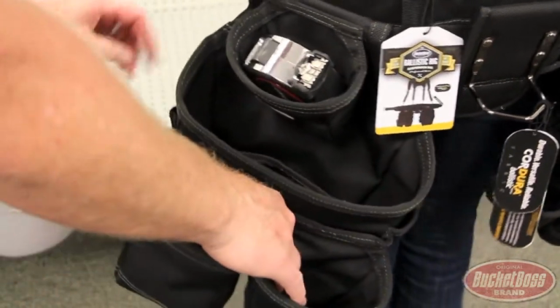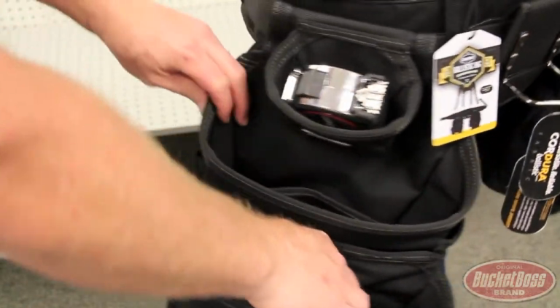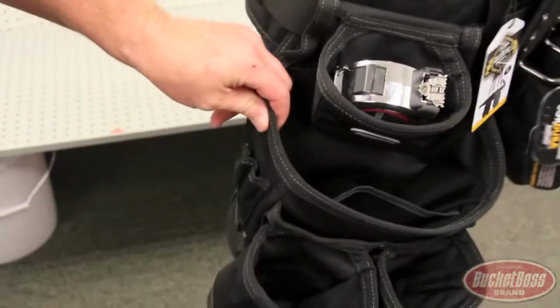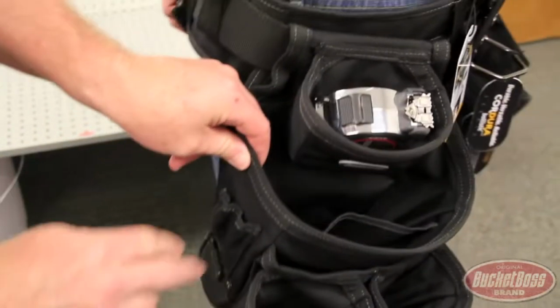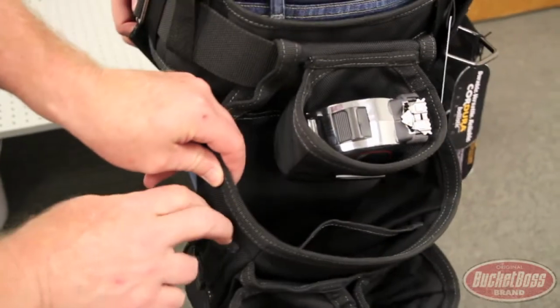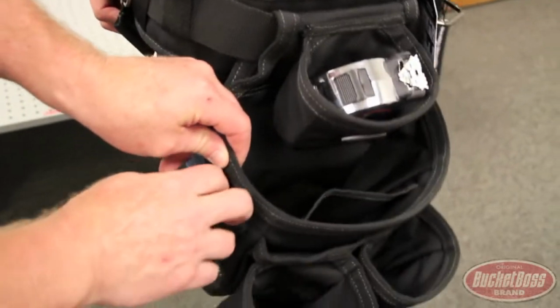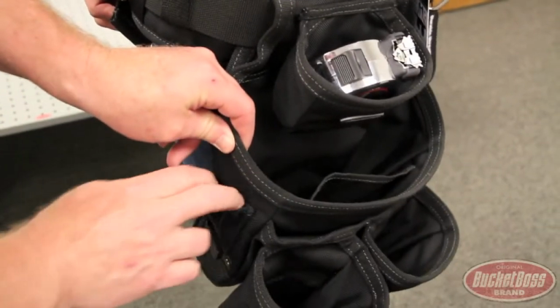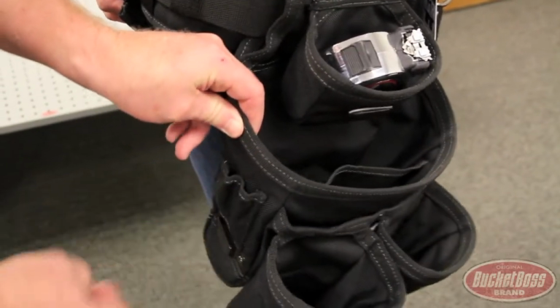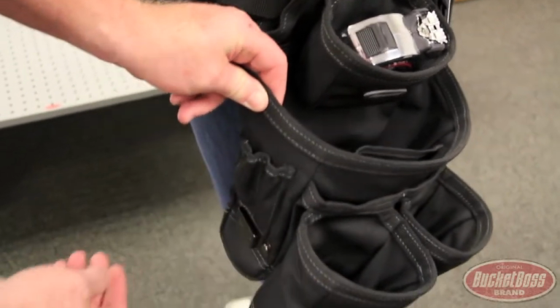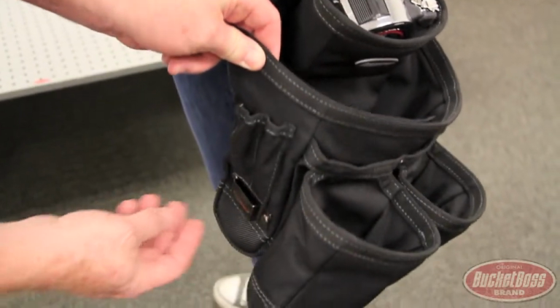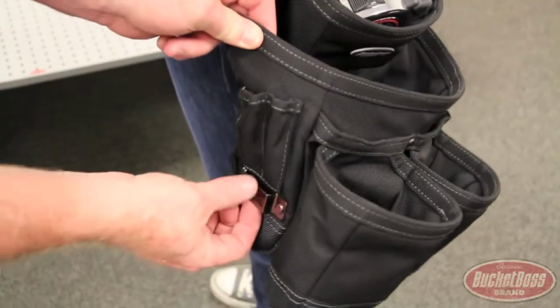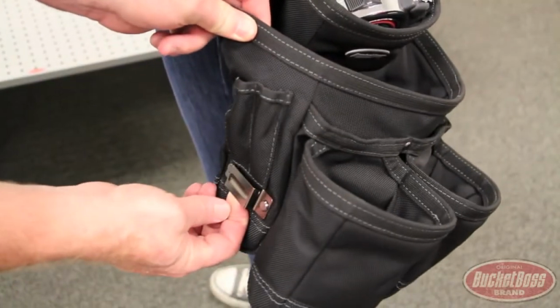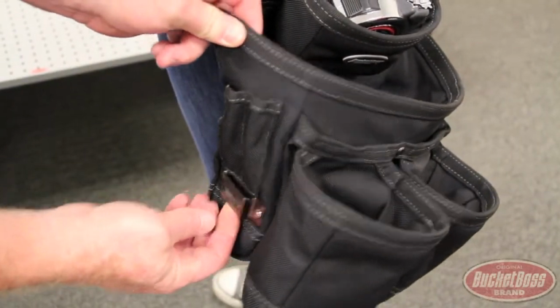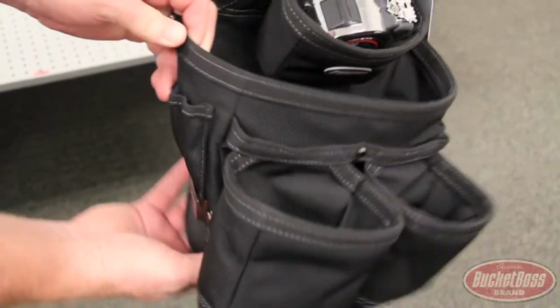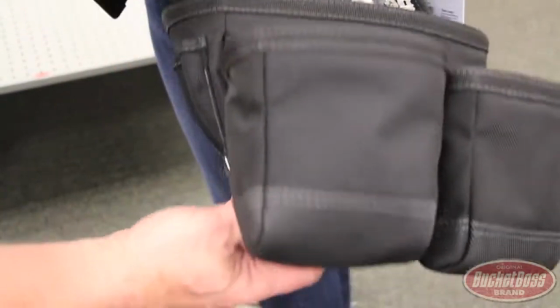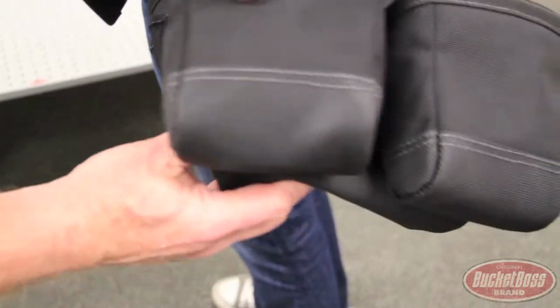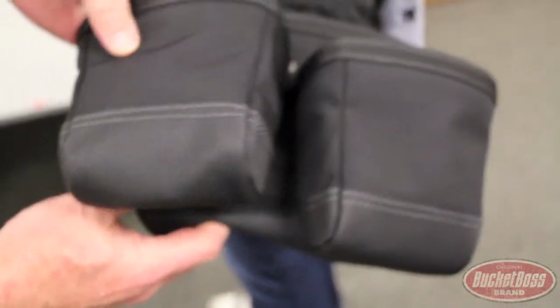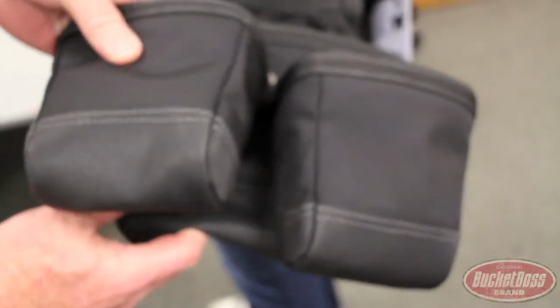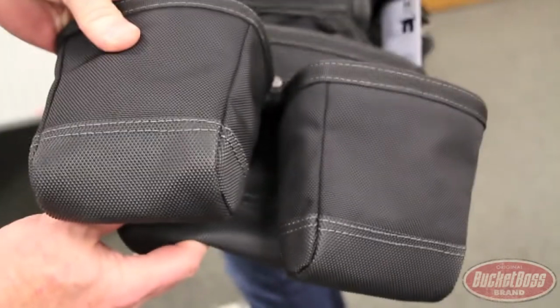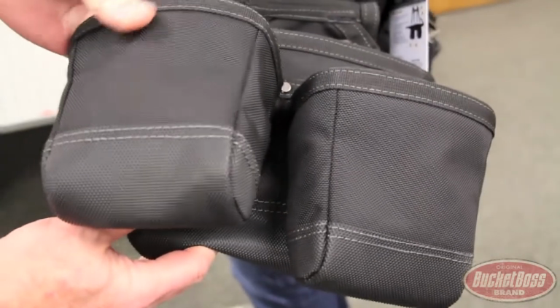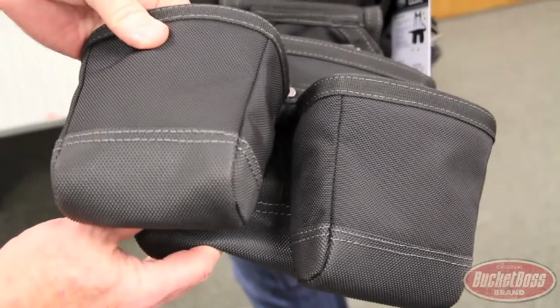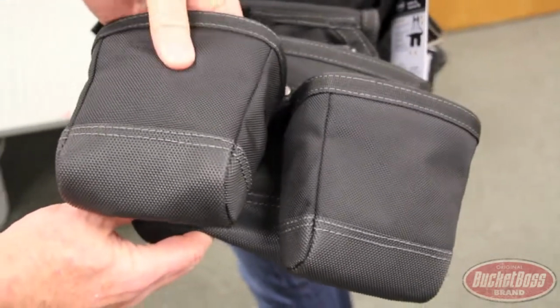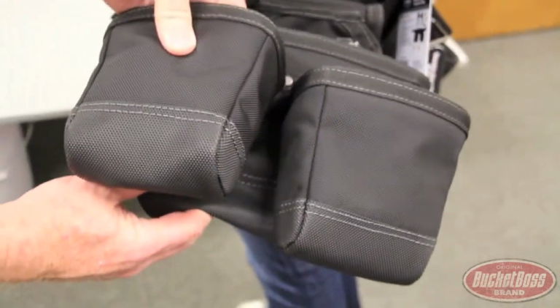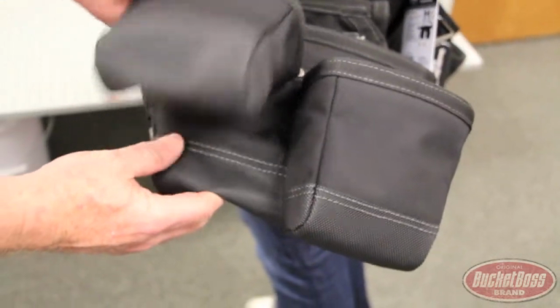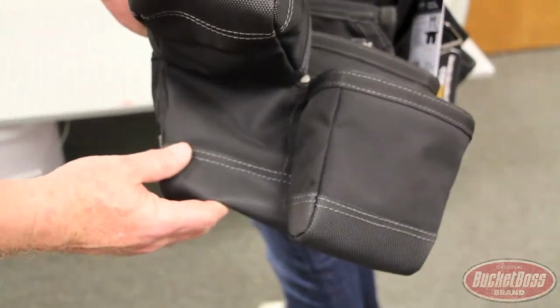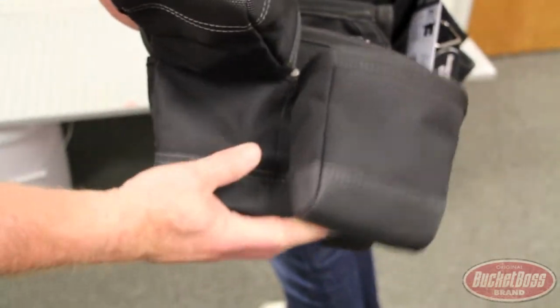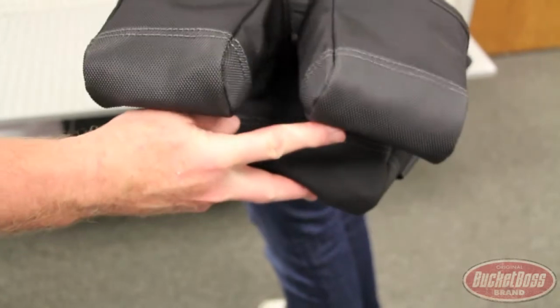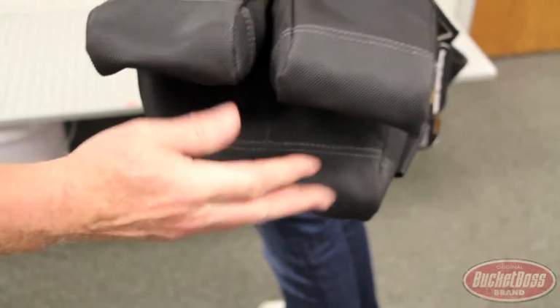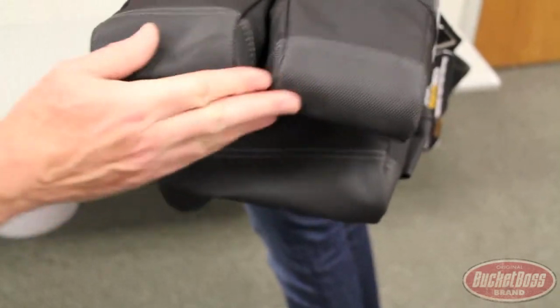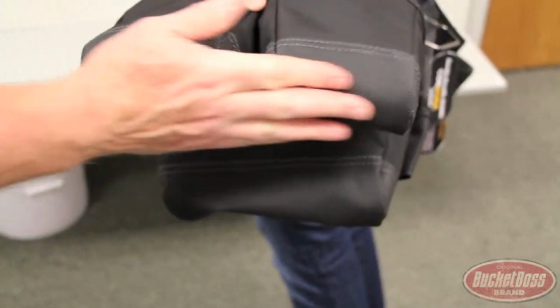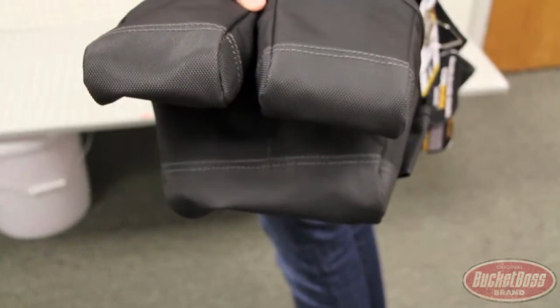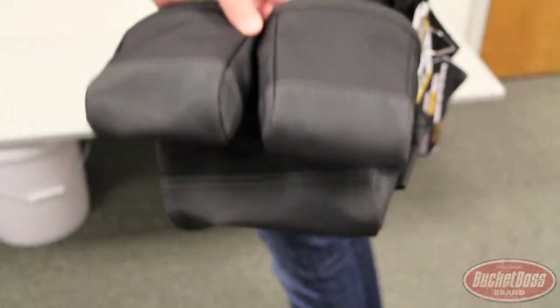Keep going around: nail sets, pencils, metal tape clip. All of this is 1680 ballistic nylon, double layered with foam. And then the bottoms are reinforced with a diamond PVC that's super abrasion resistant.